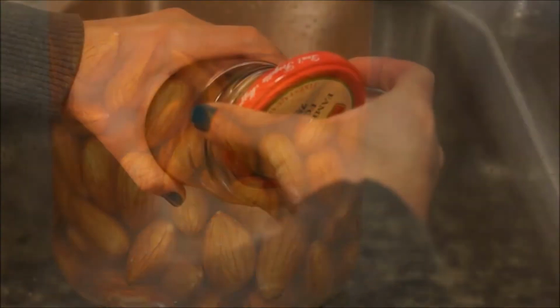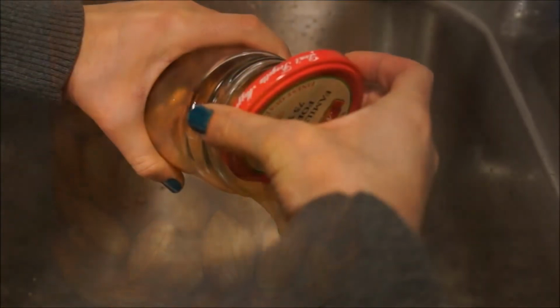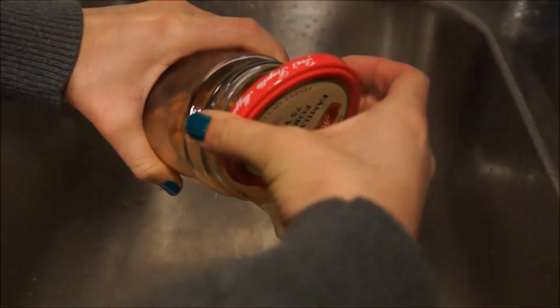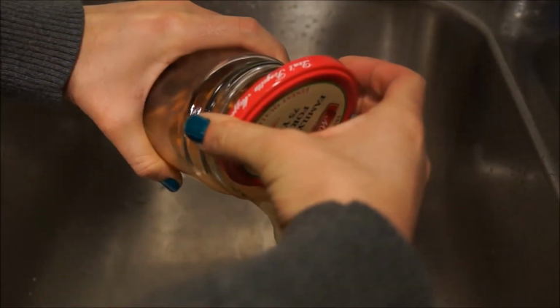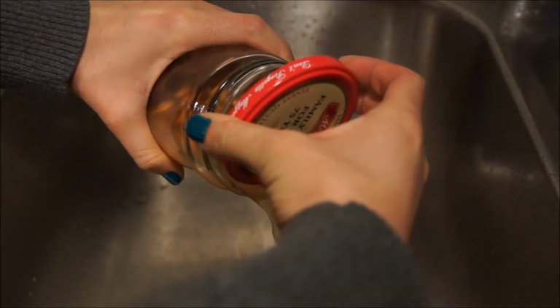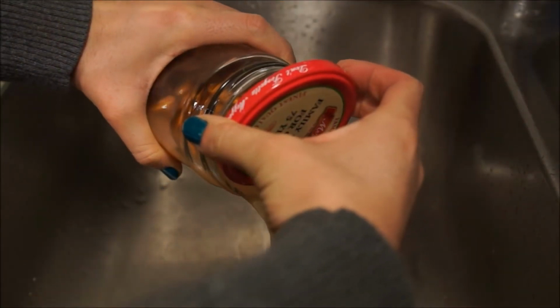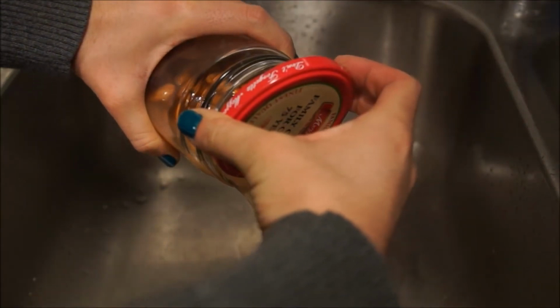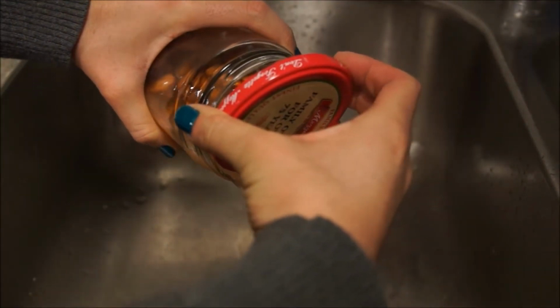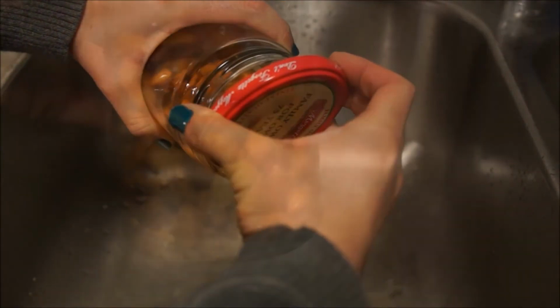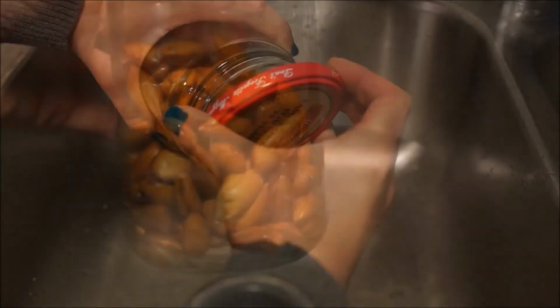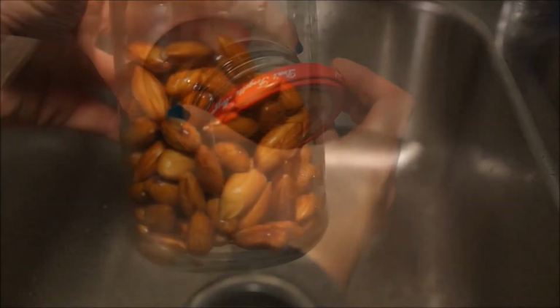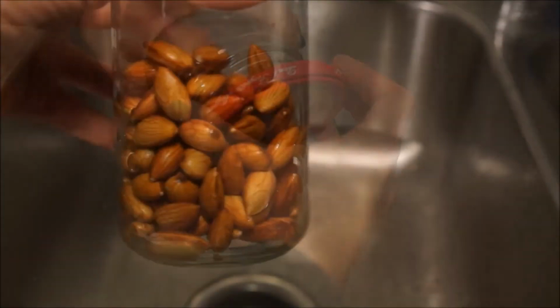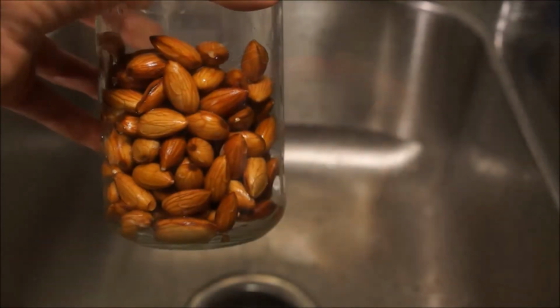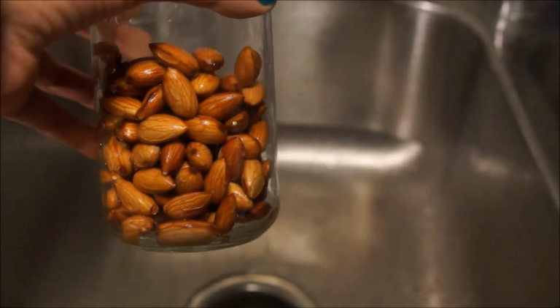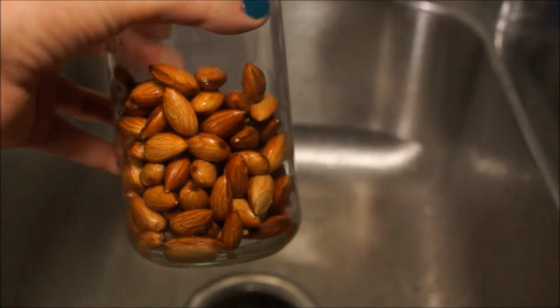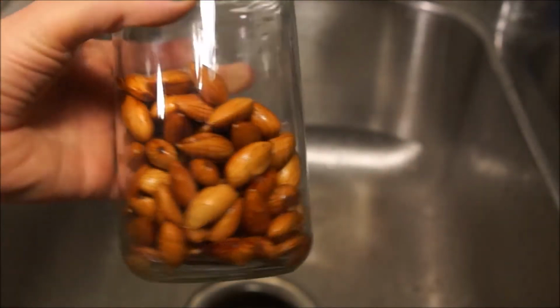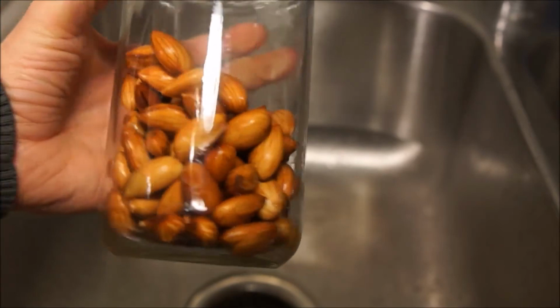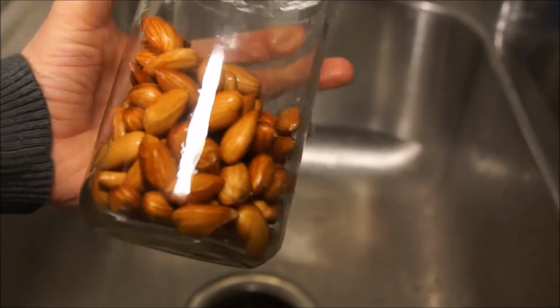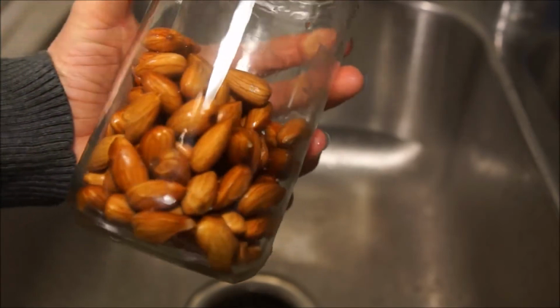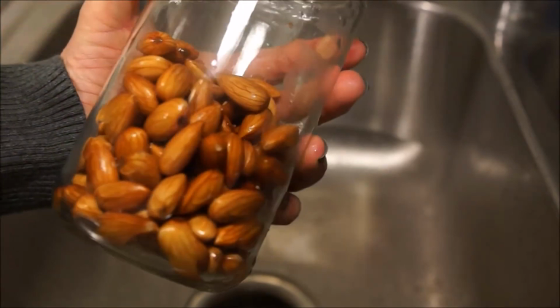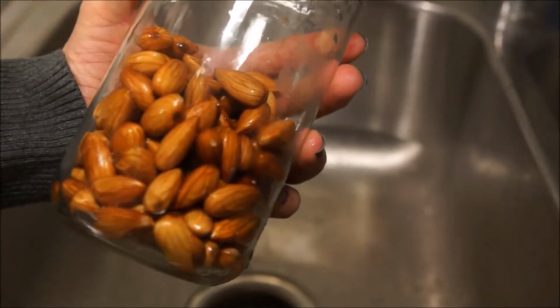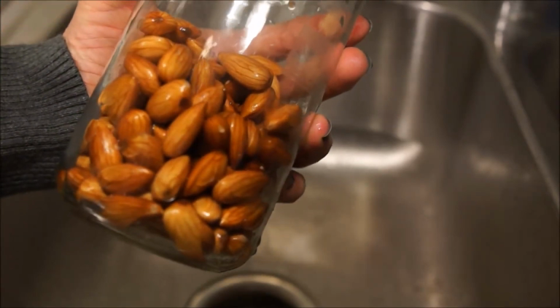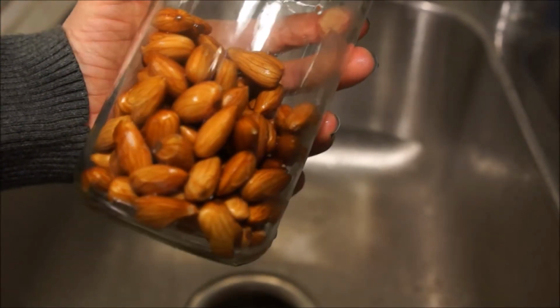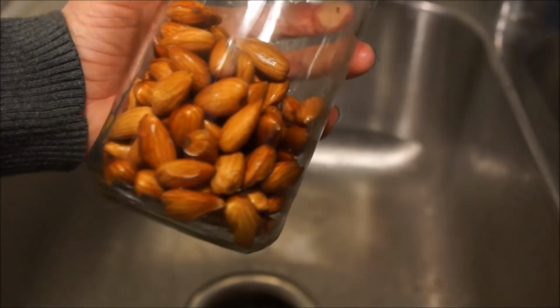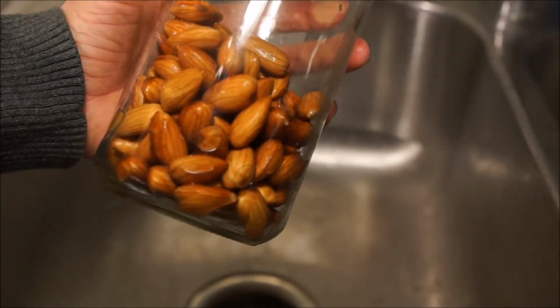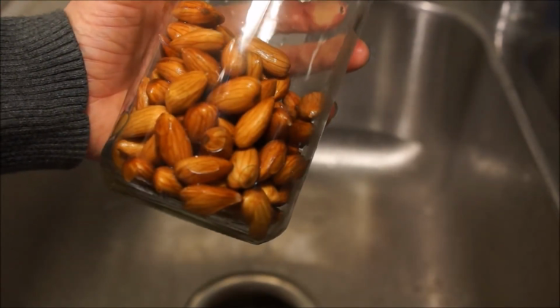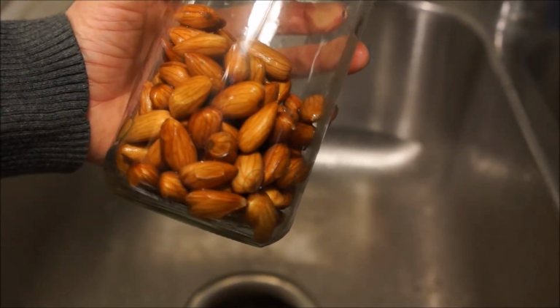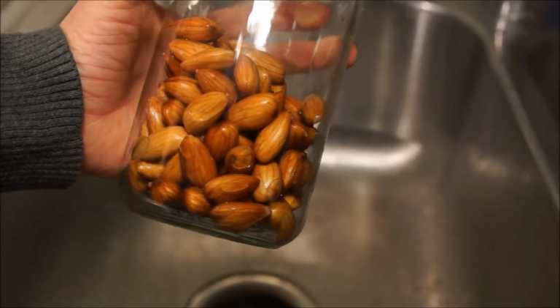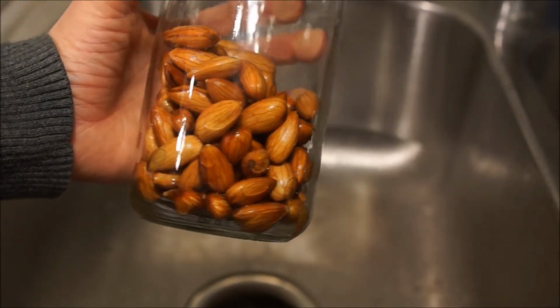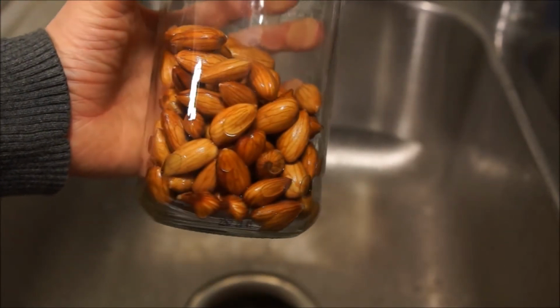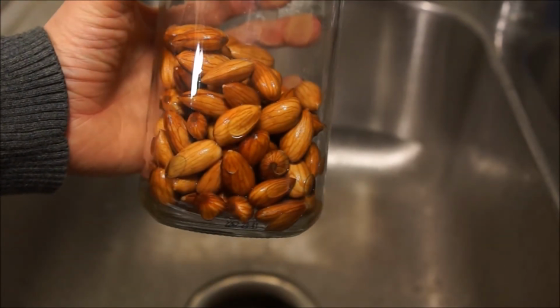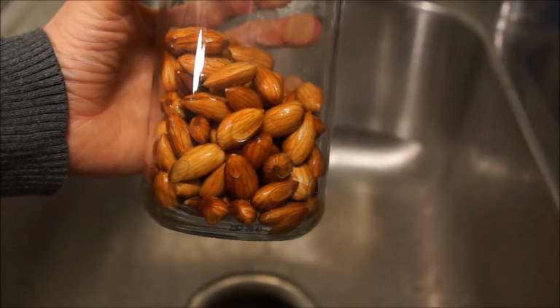So dump out that water and rinse off the almonds. While you're at it, try some of the soaked almonds — one of my favorite snacks. But don't eat too many or you won't have enough for the milk.